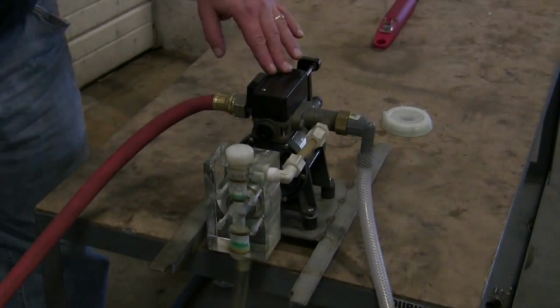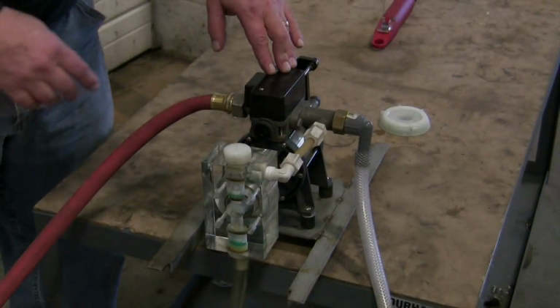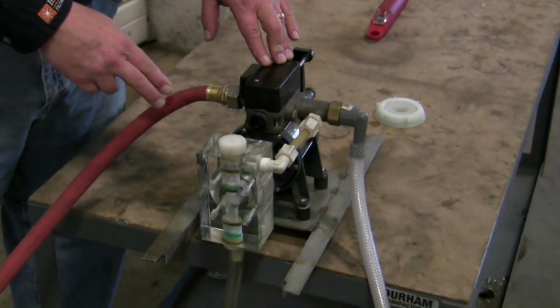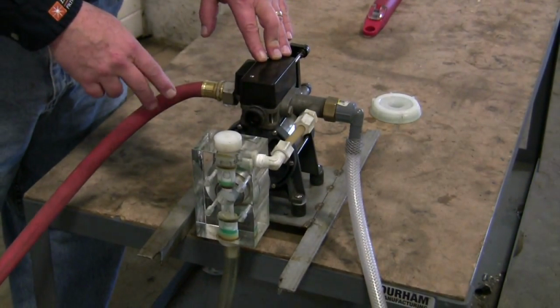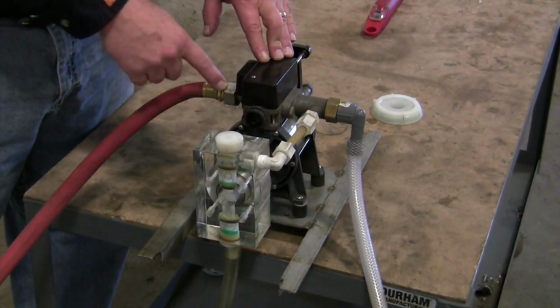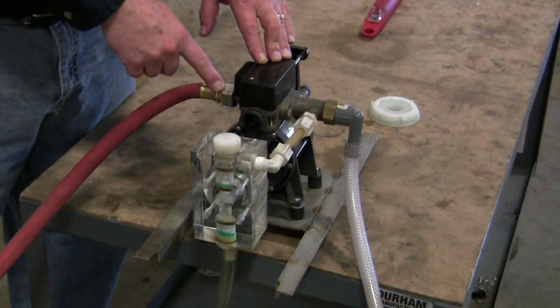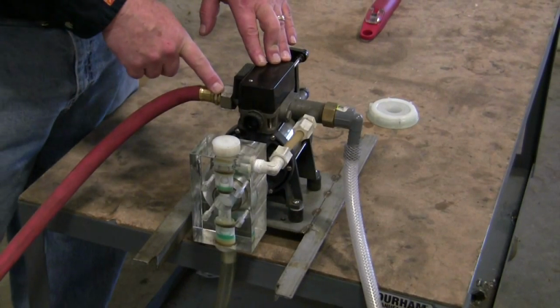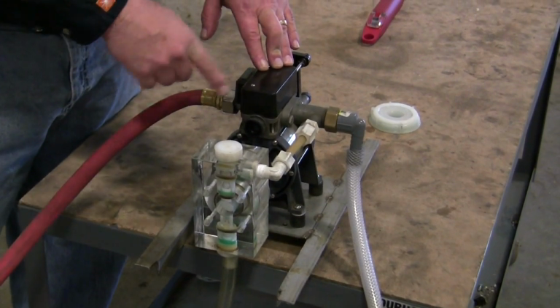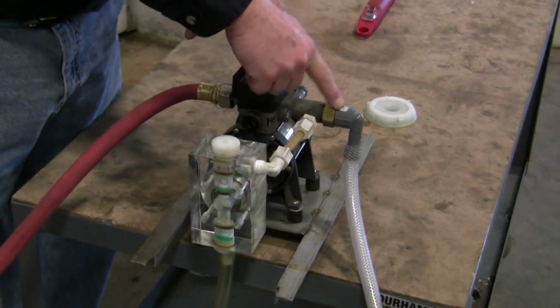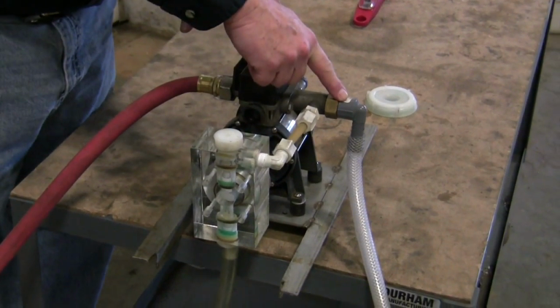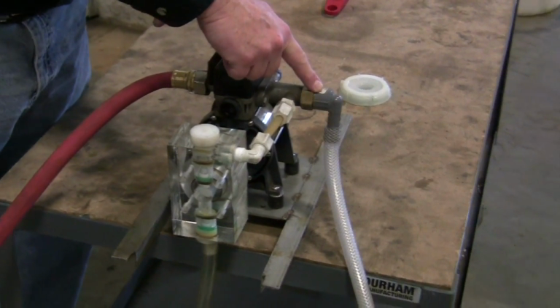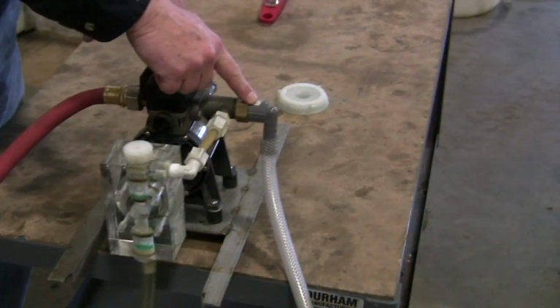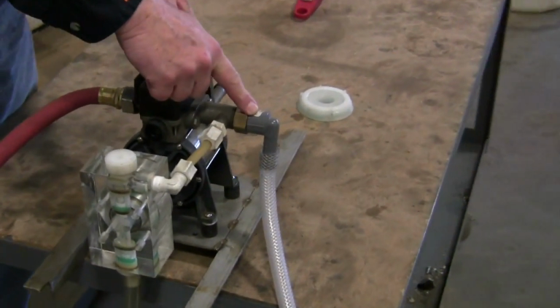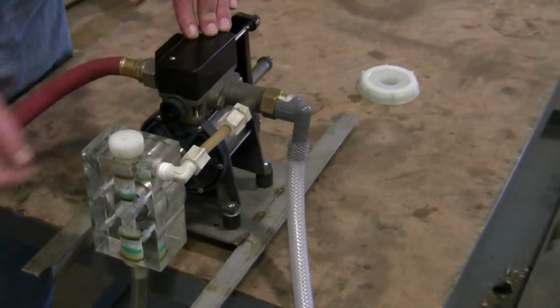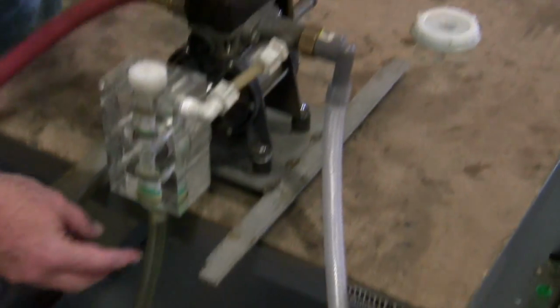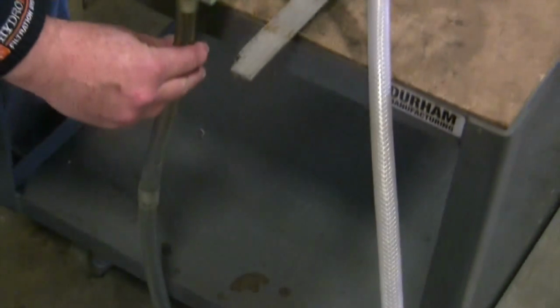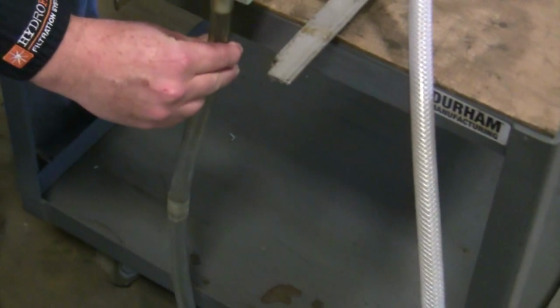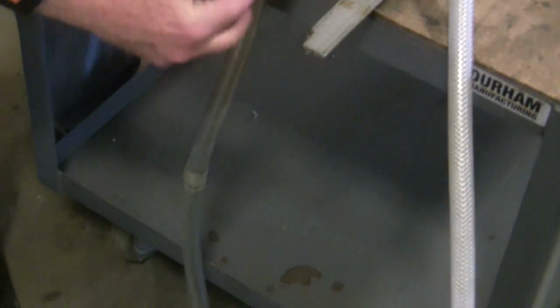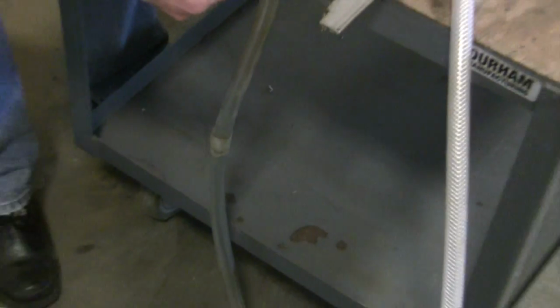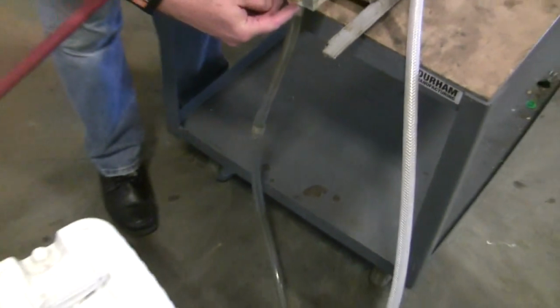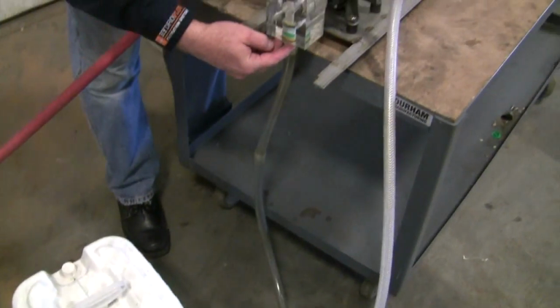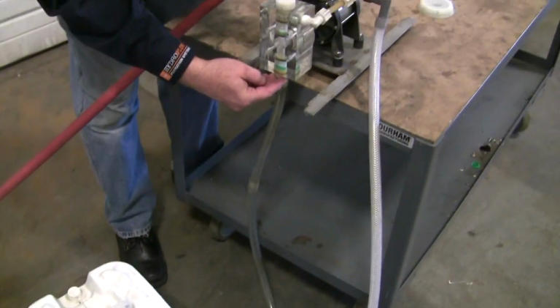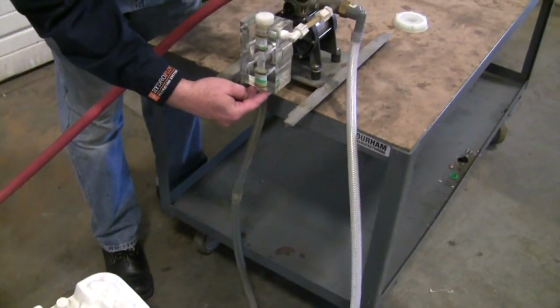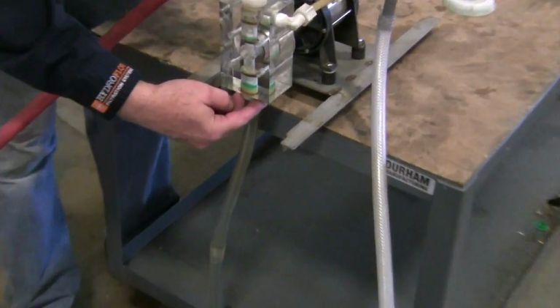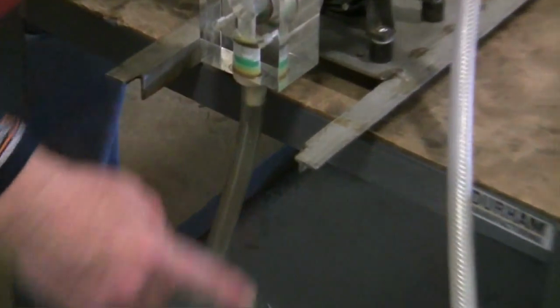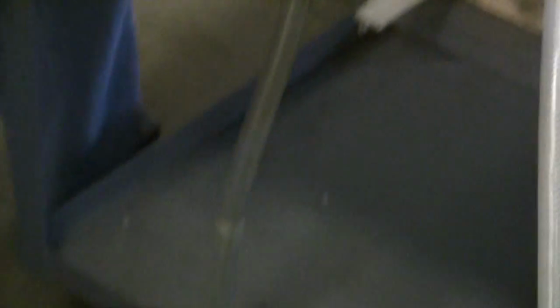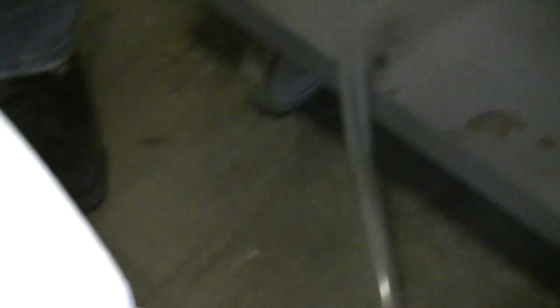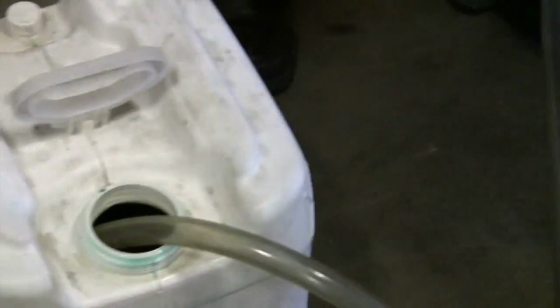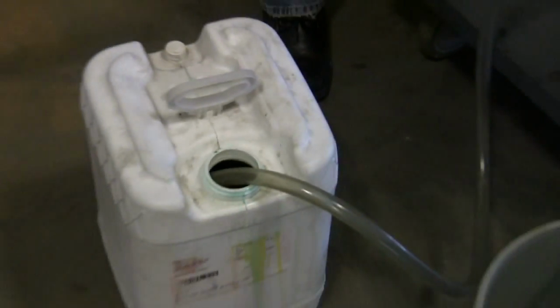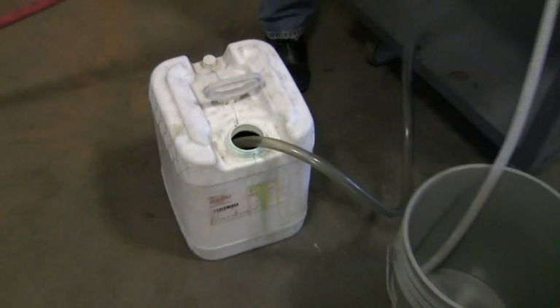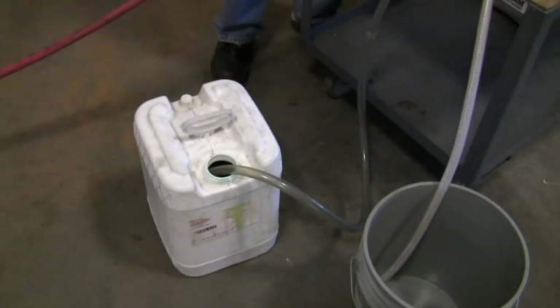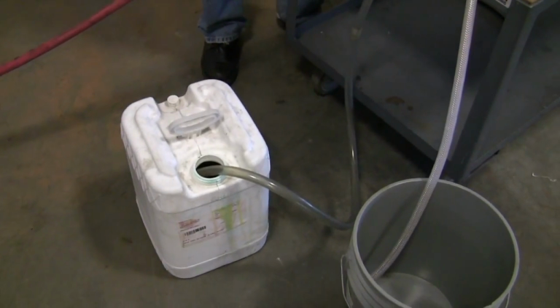Here we've got the unit hooked up. We've got a garden hose connected to the inlet and another hose going to the discharge. This is the suction hose — it goes onto this little nipple down here on the bottom of the unit, going into the drum of concentrate. So we're ready to get started.